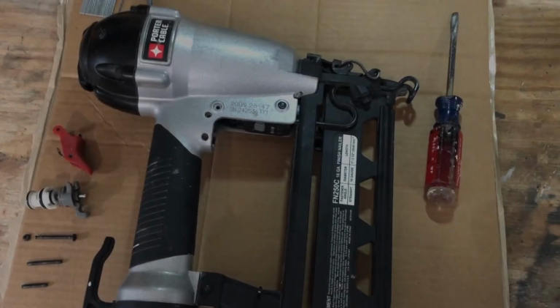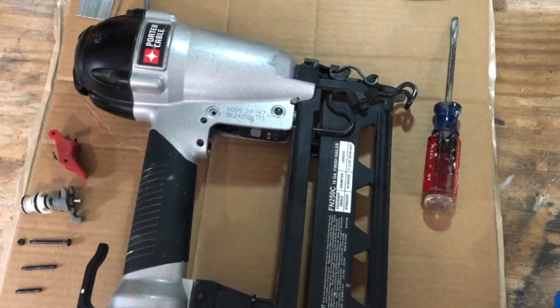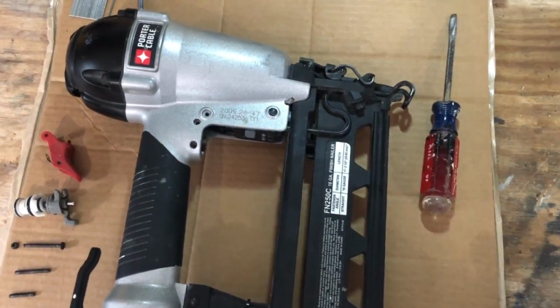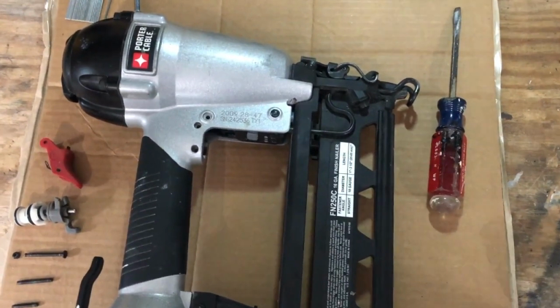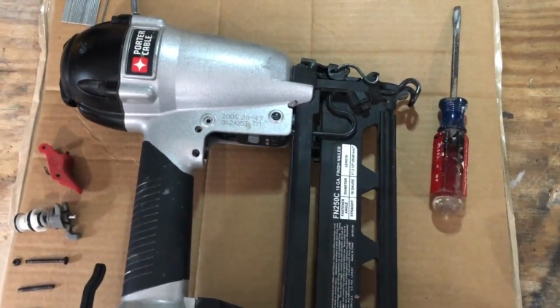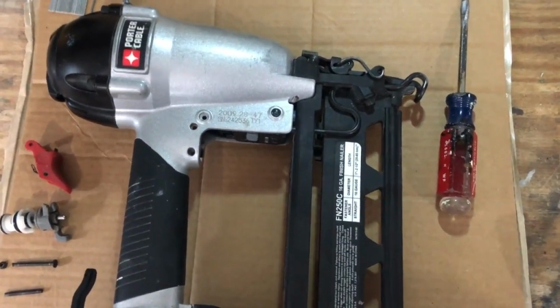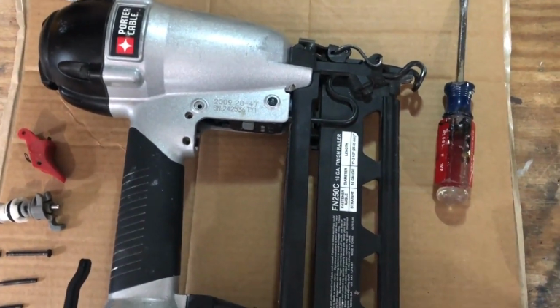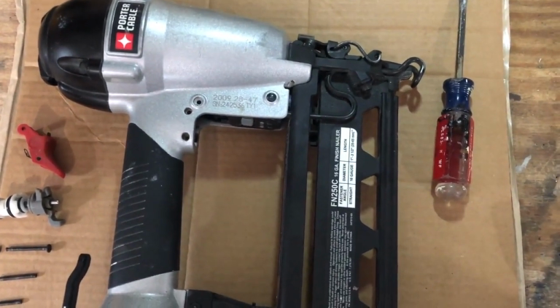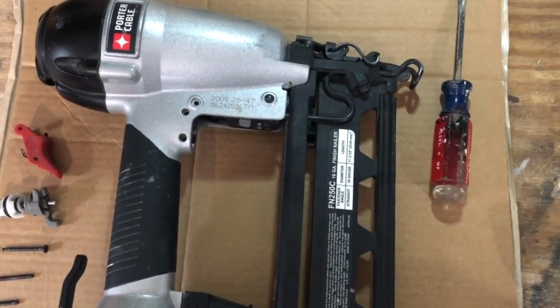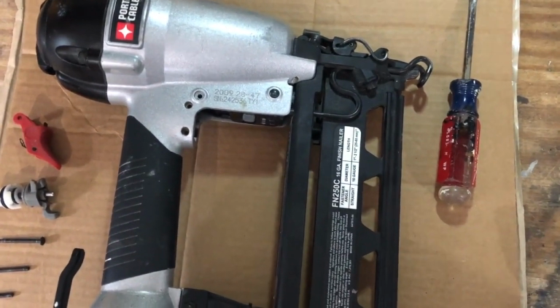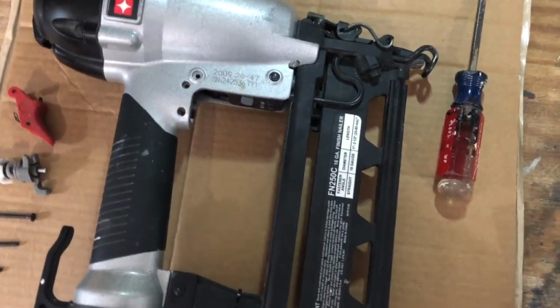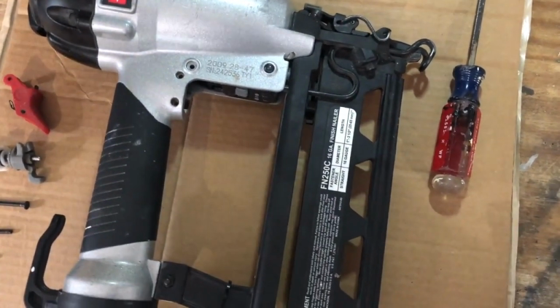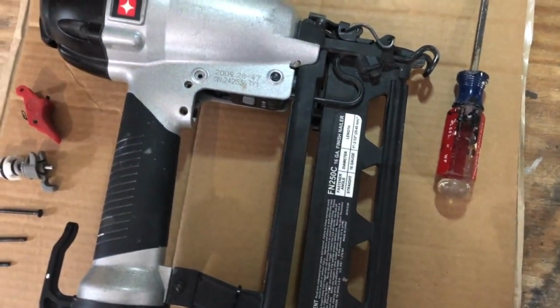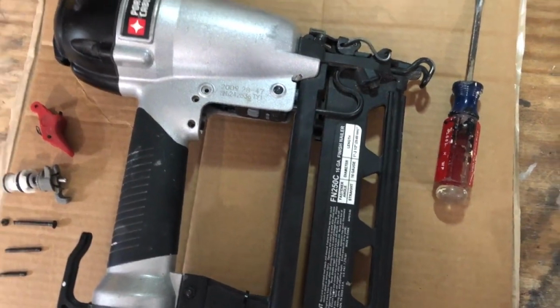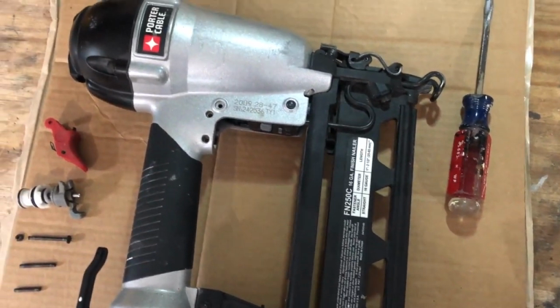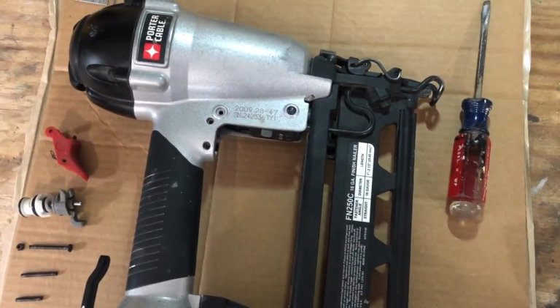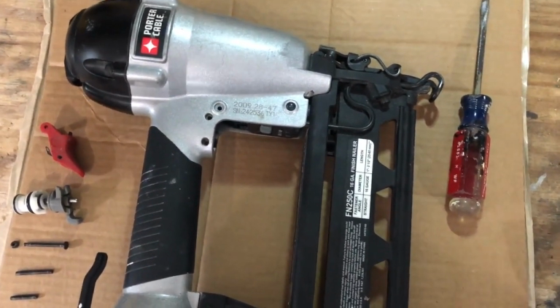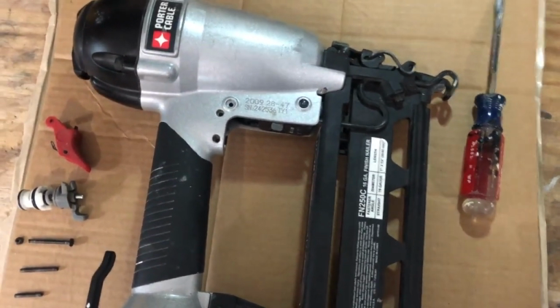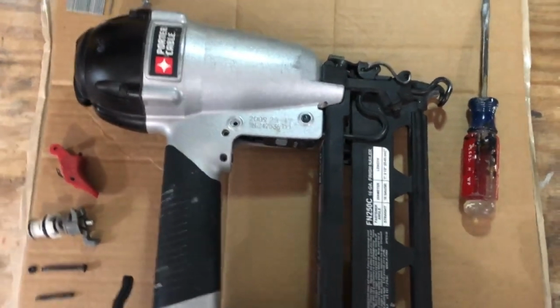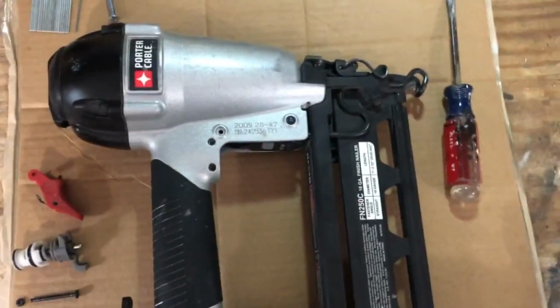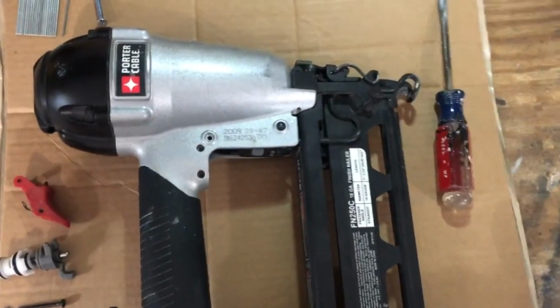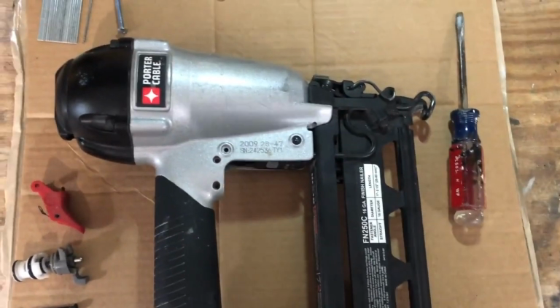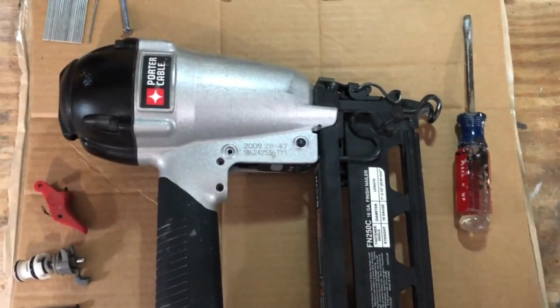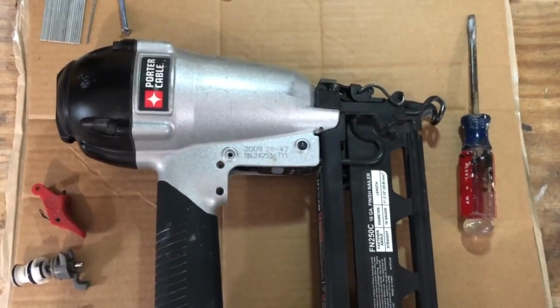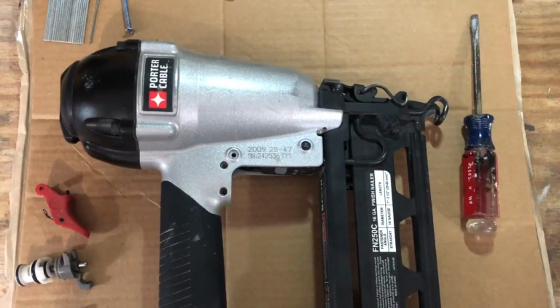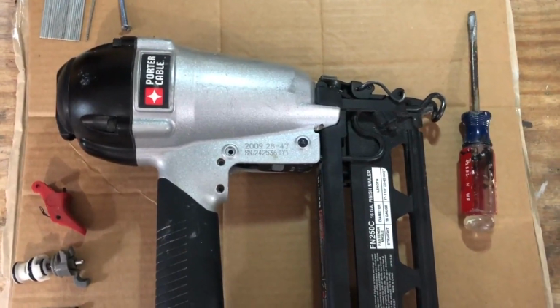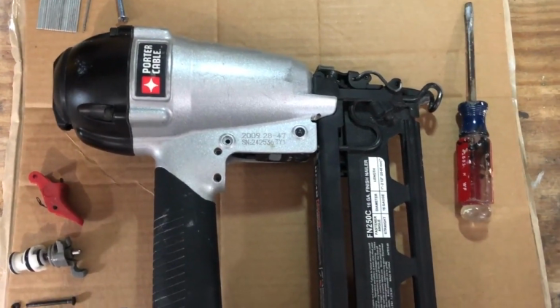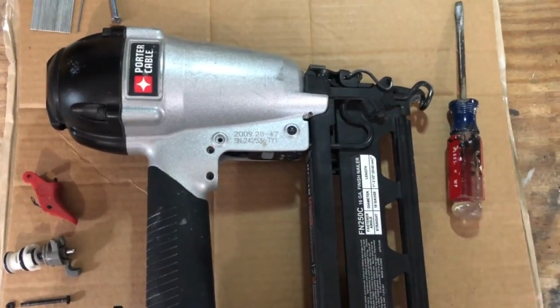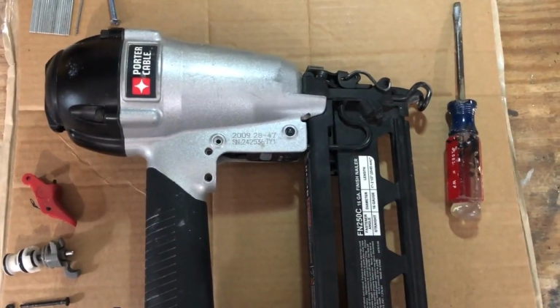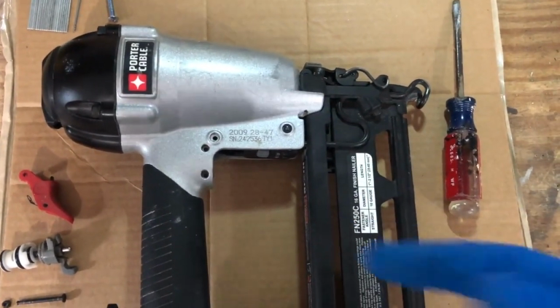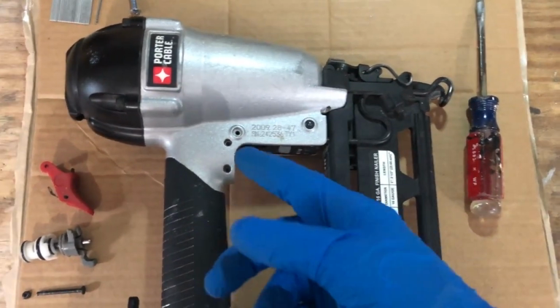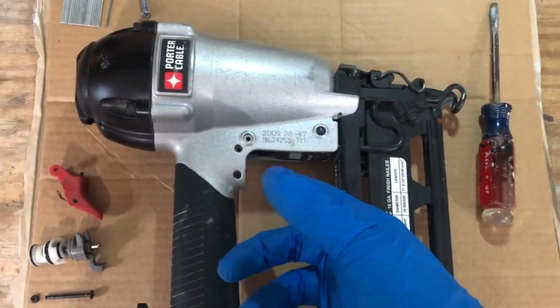I've got a Porter Cable finish nailer, the FN250C, and it stopped firing on me. I go to fire a nail and all I'm hearing is air, and it's coming right out of the trigger.